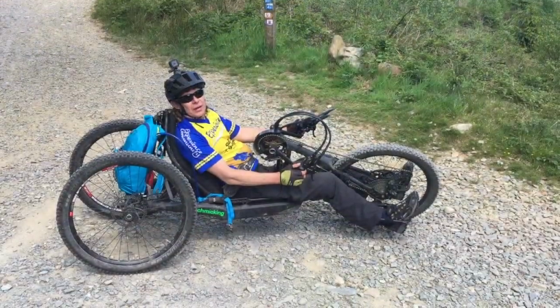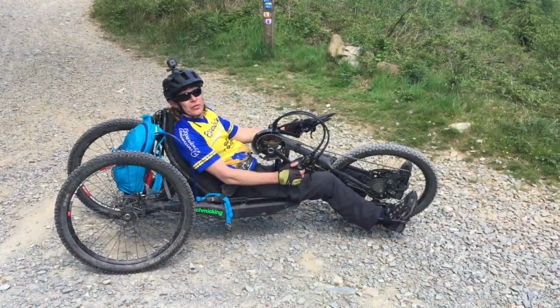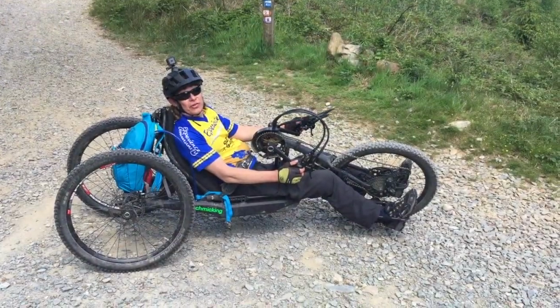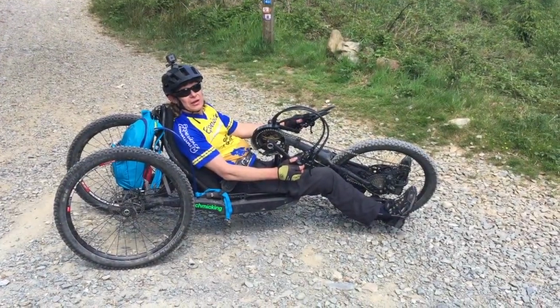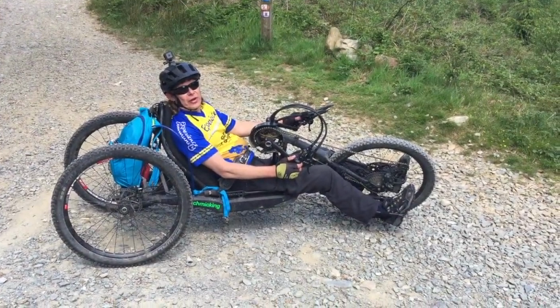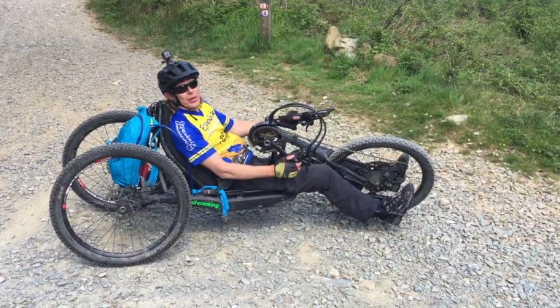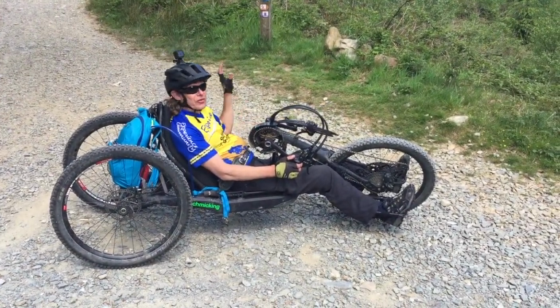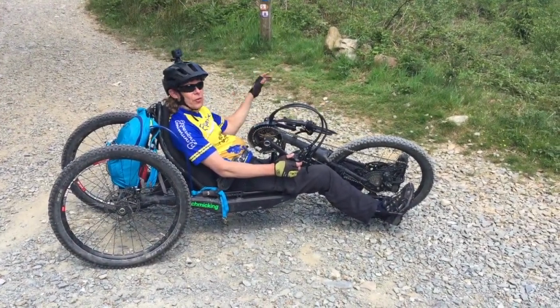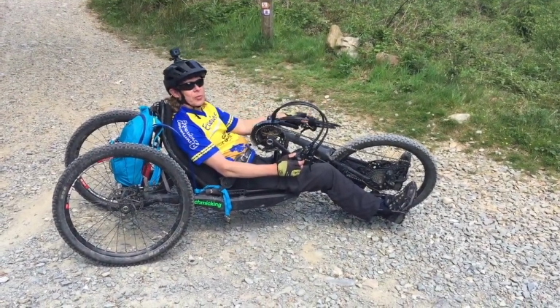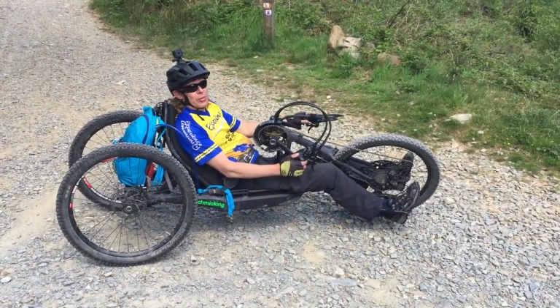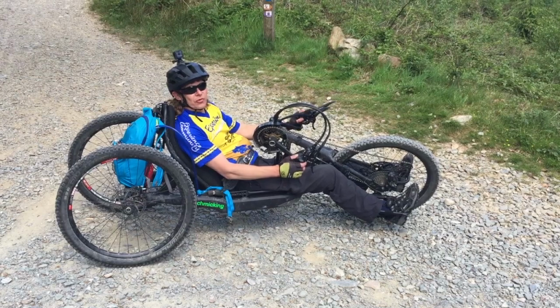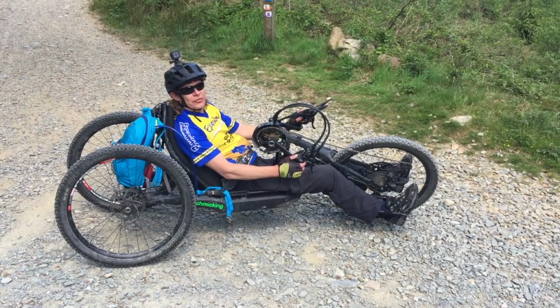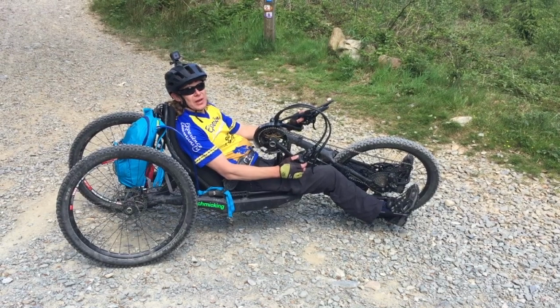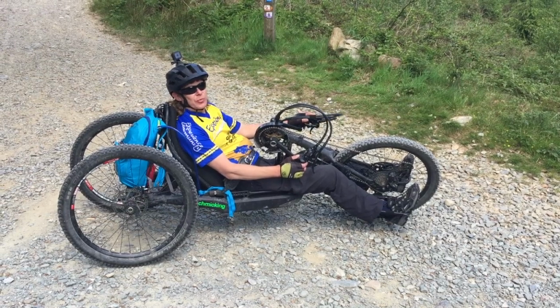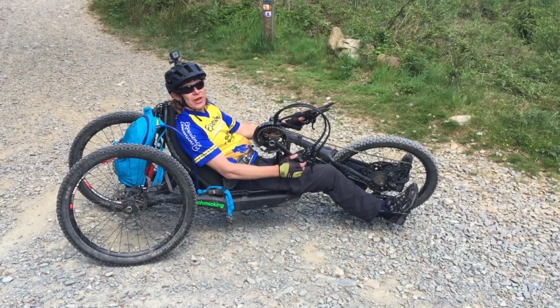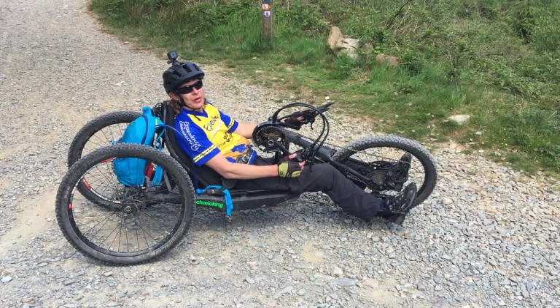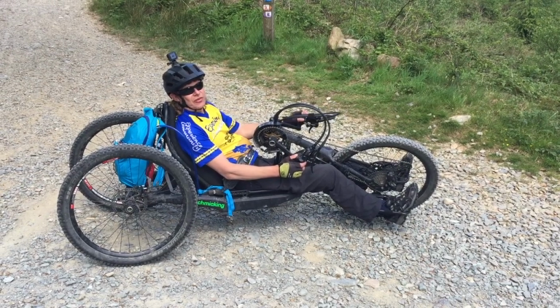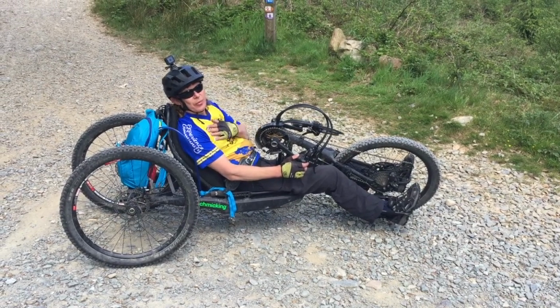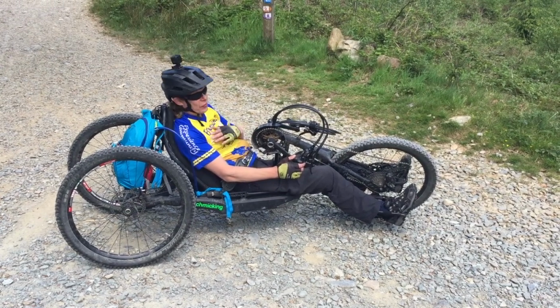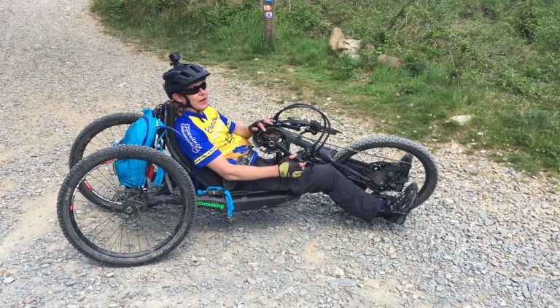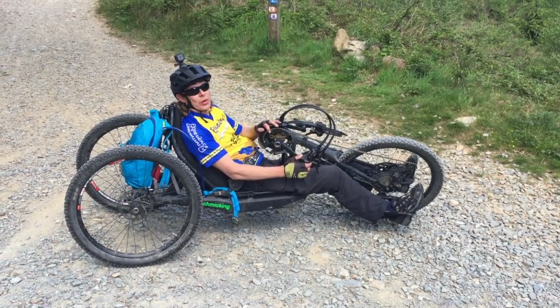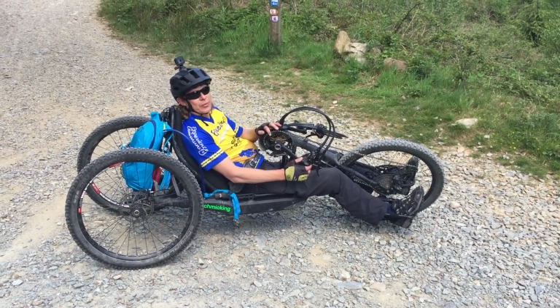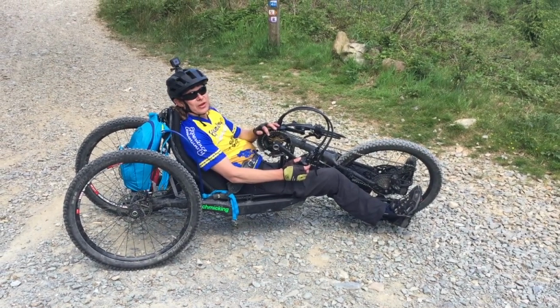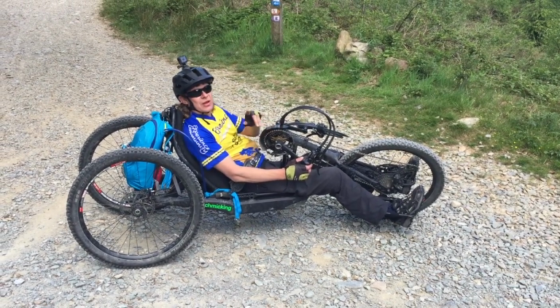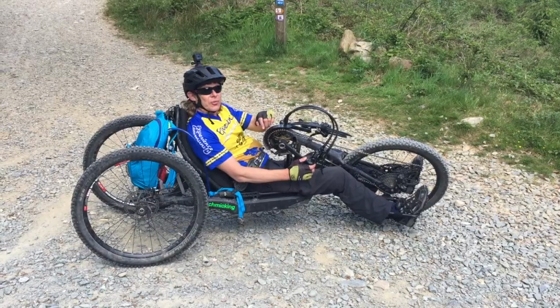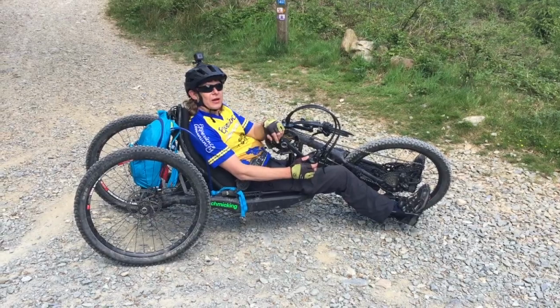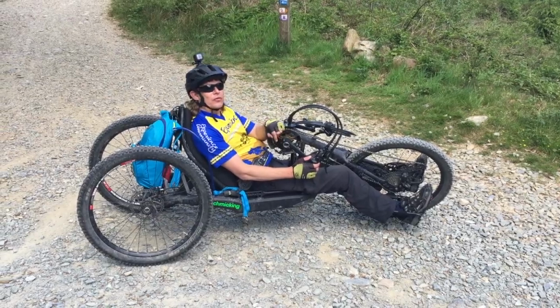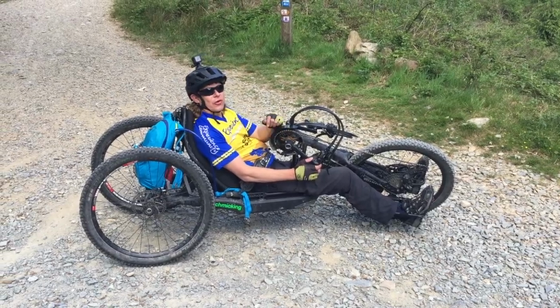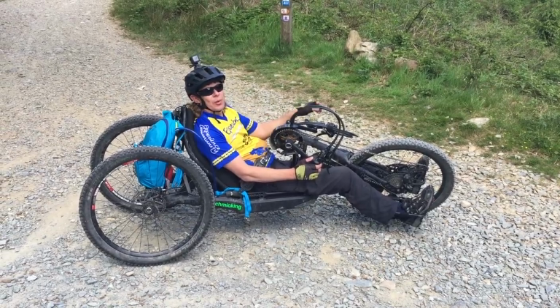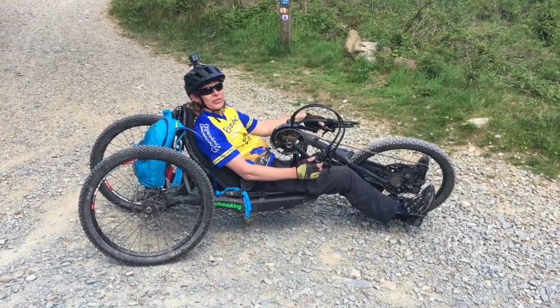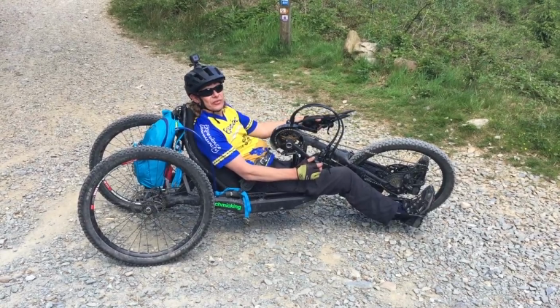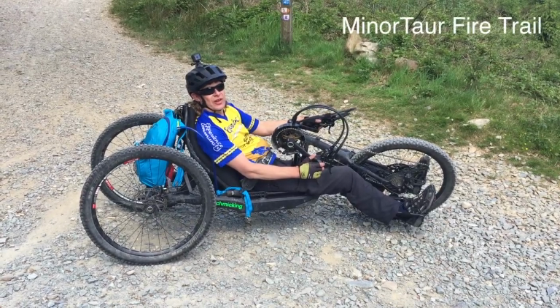I've now come to the end of the third loop and there is a fourth loop, but unfortunately for me it's beyond the capabilities of both myself and the equipment I'm using. So I'm going to head along the fire trail back to the visitor centre.